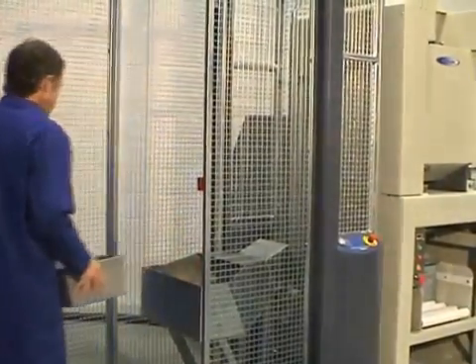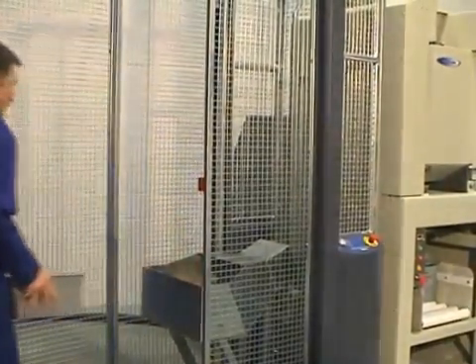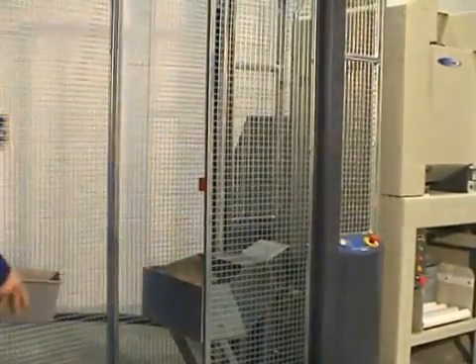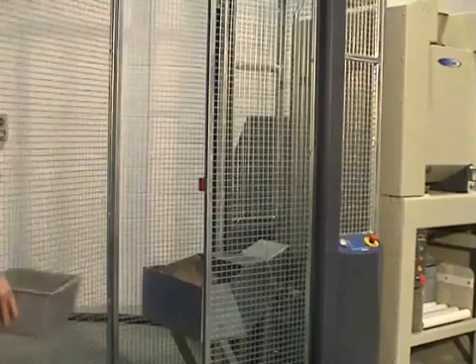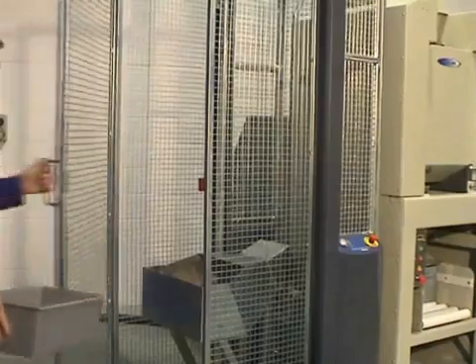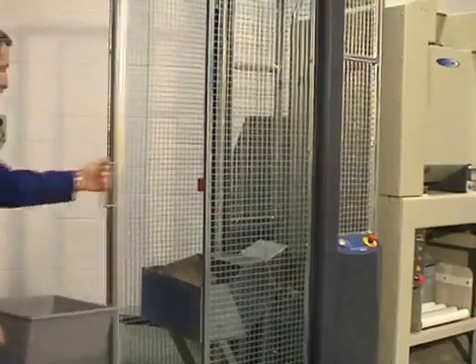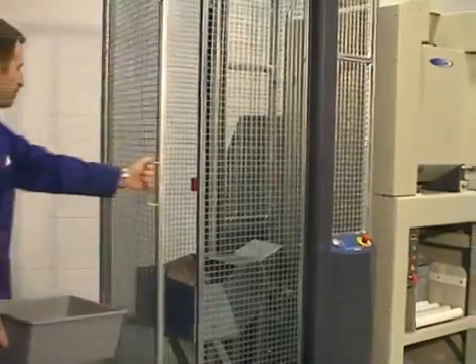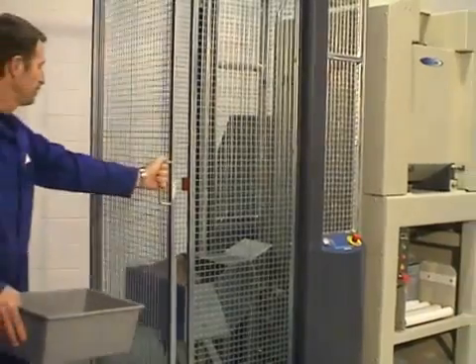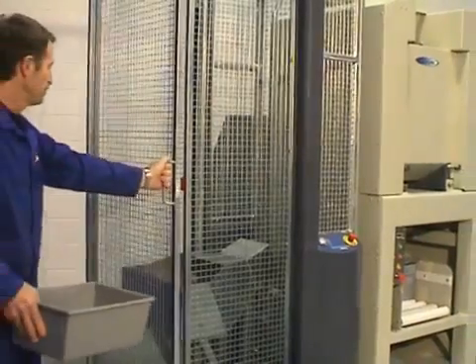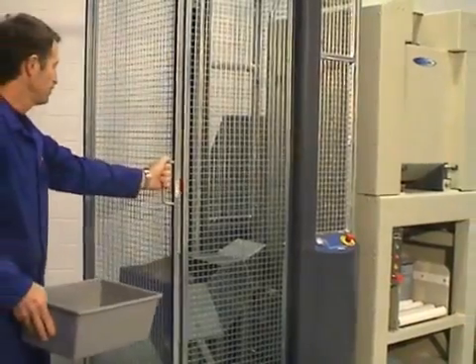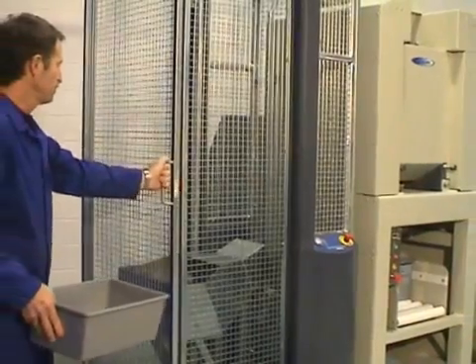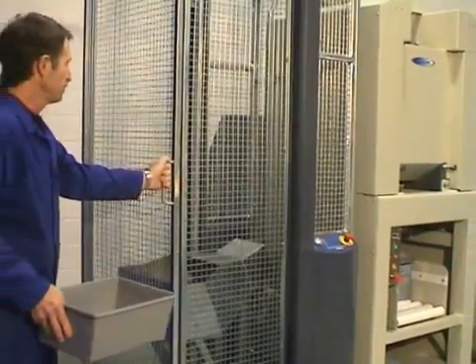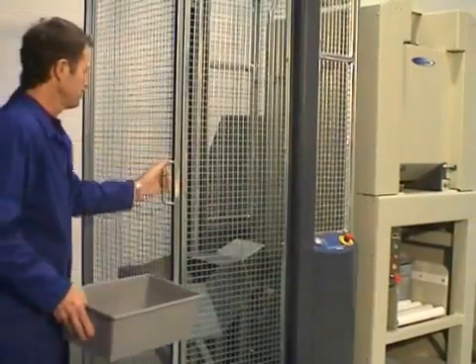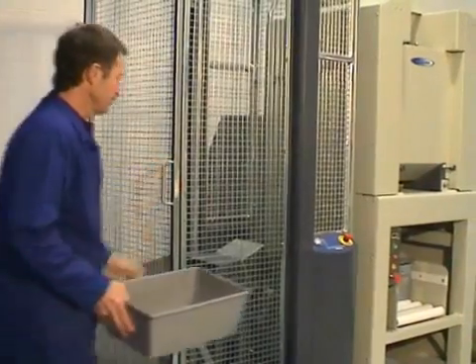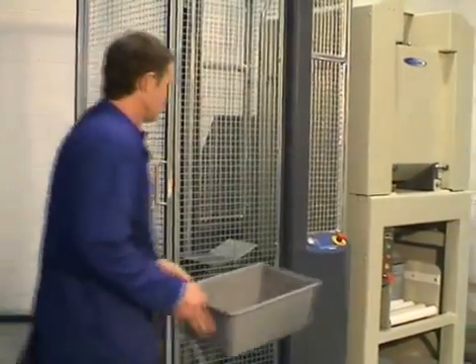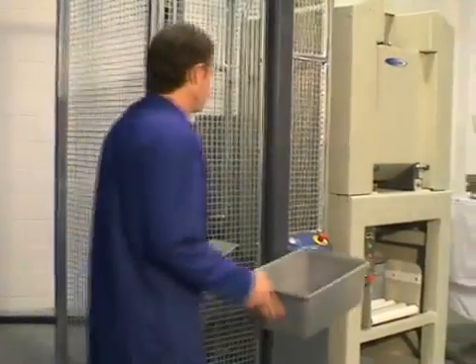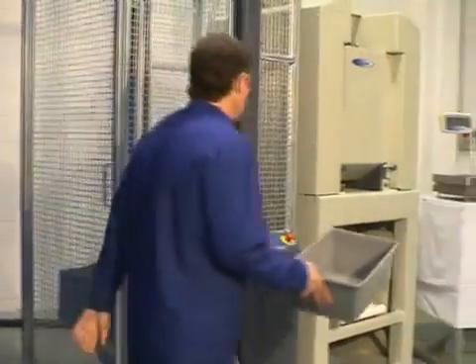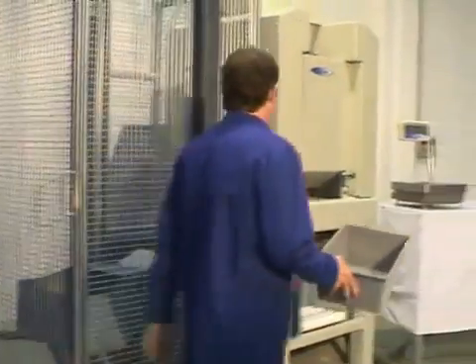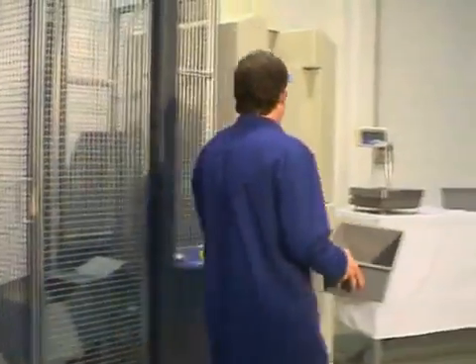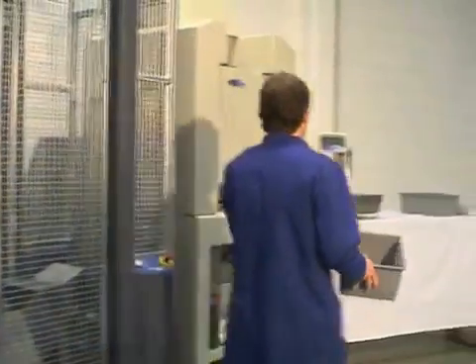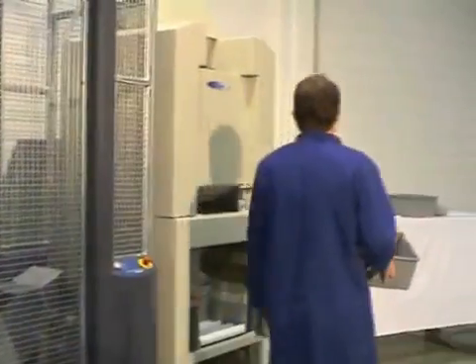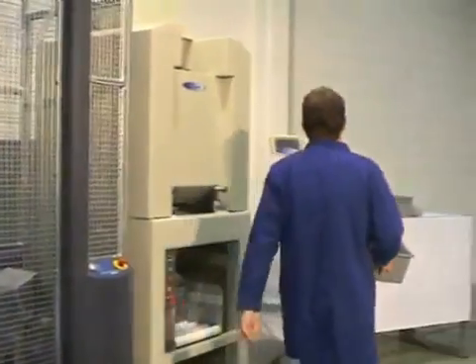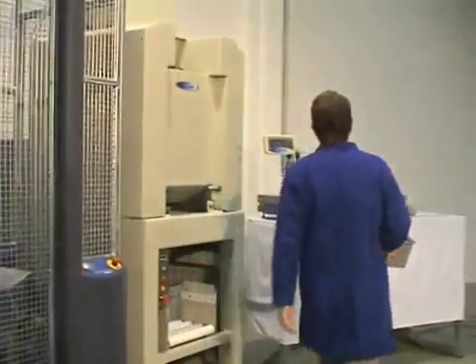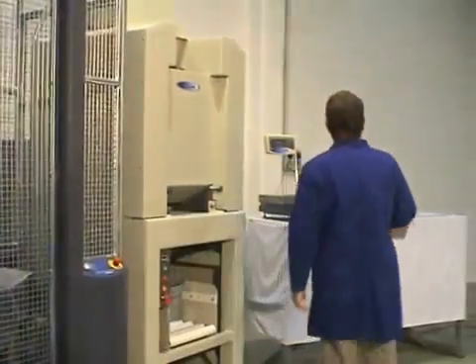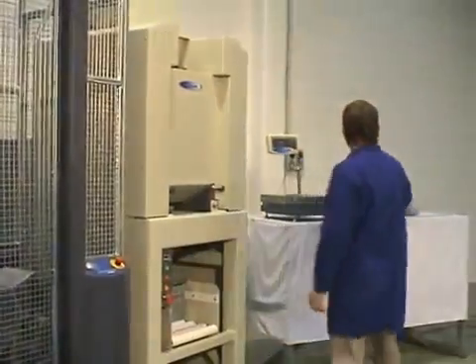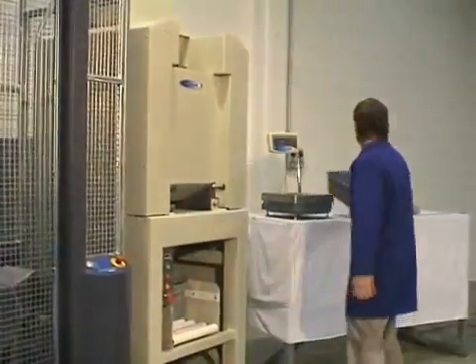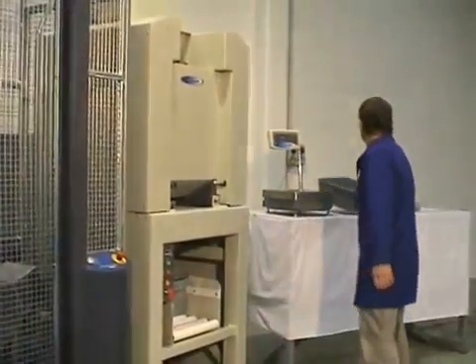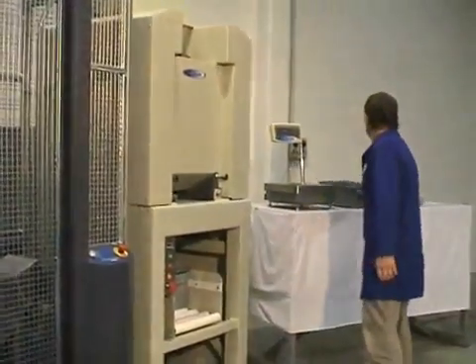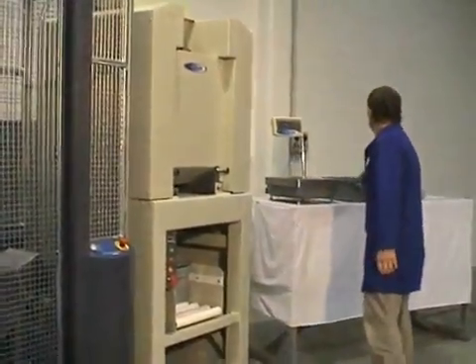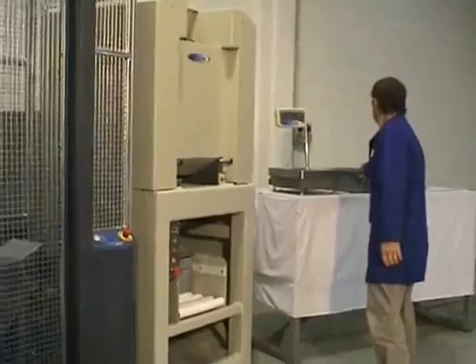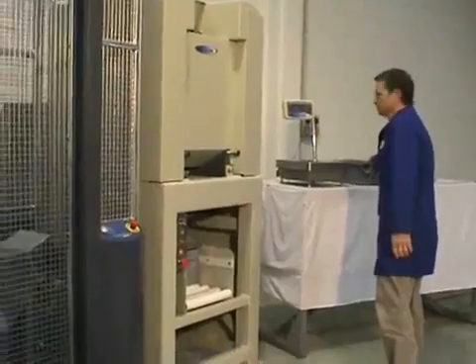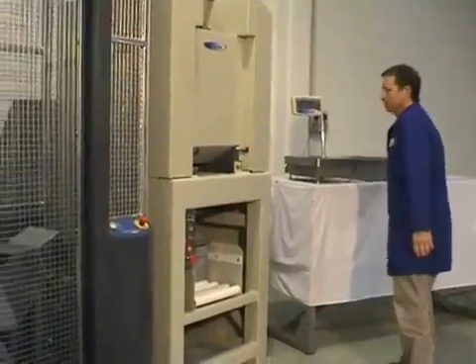The sample is loaded into the sample bin and the safety door is closed. The bin will not rise if the door is open.